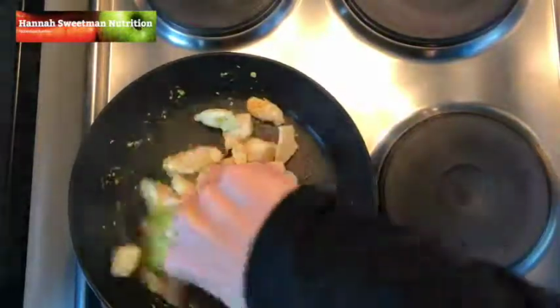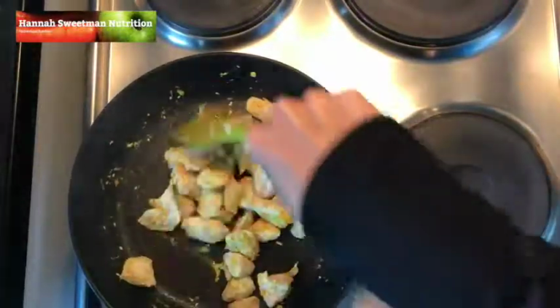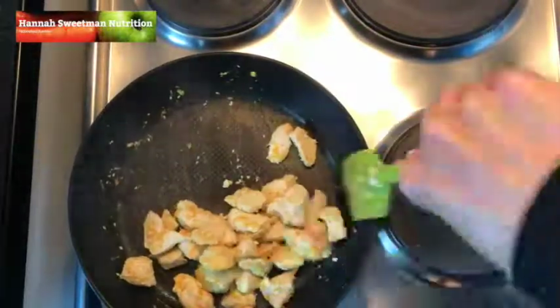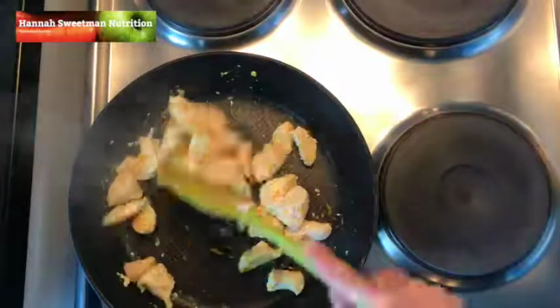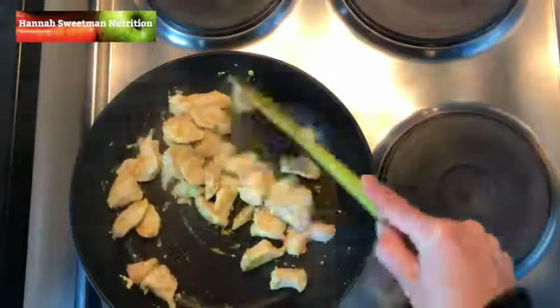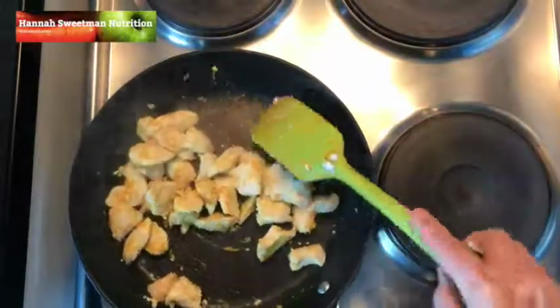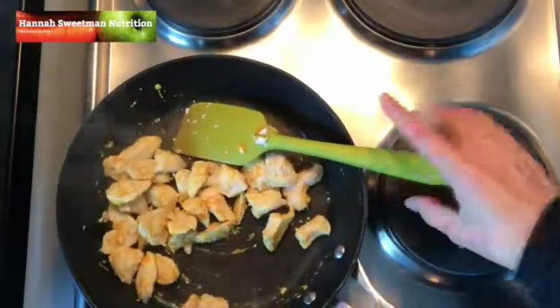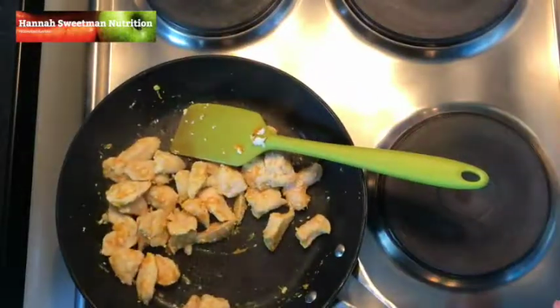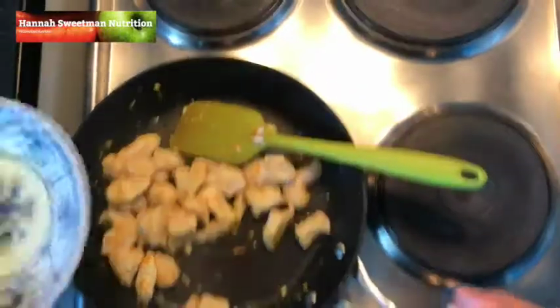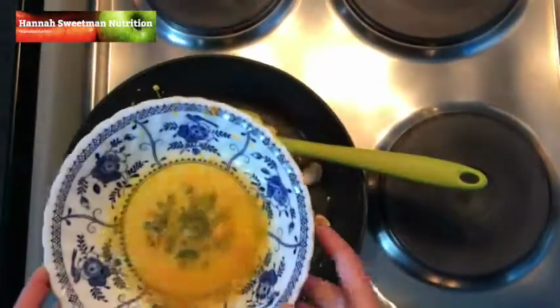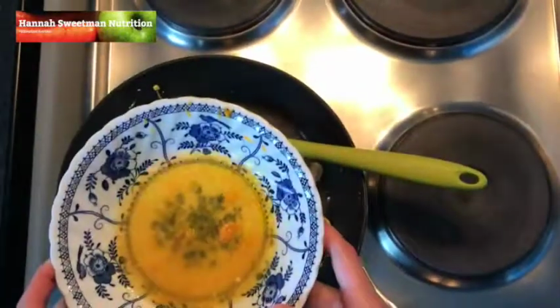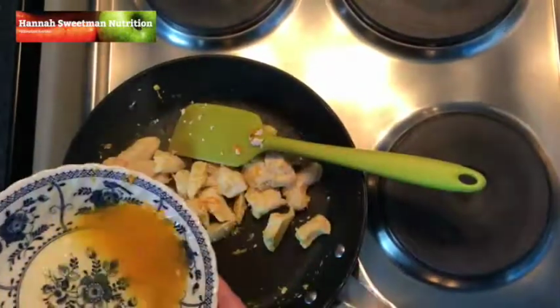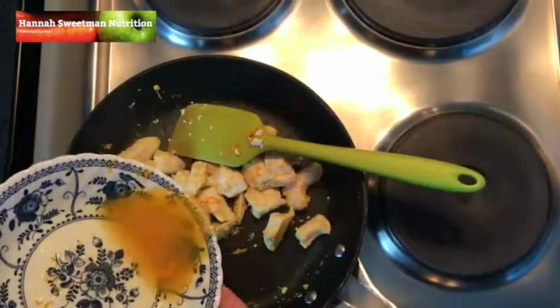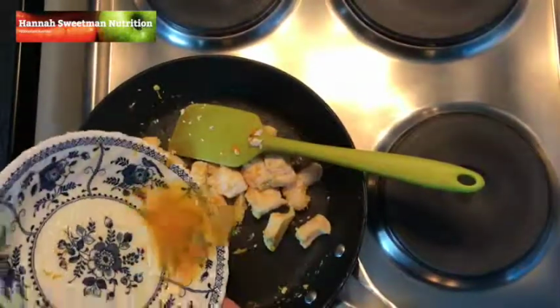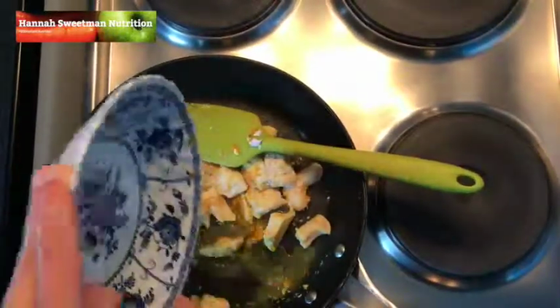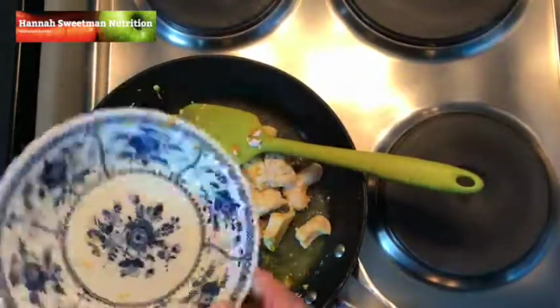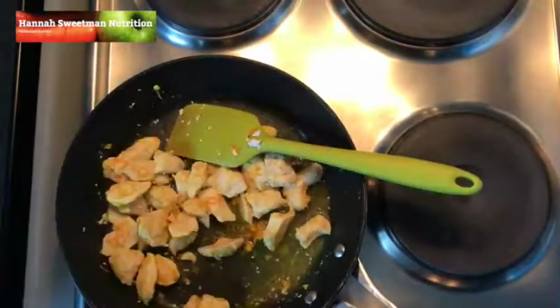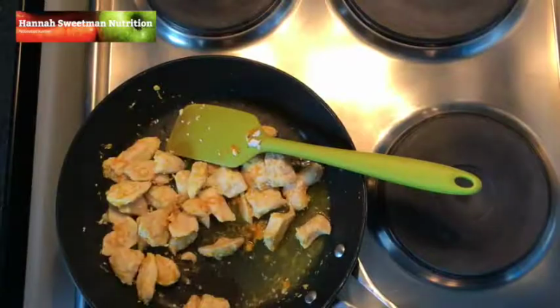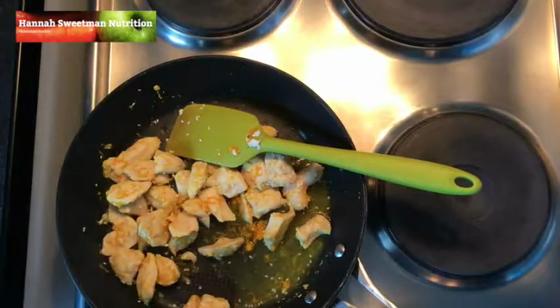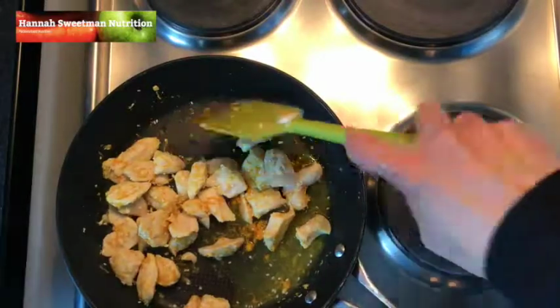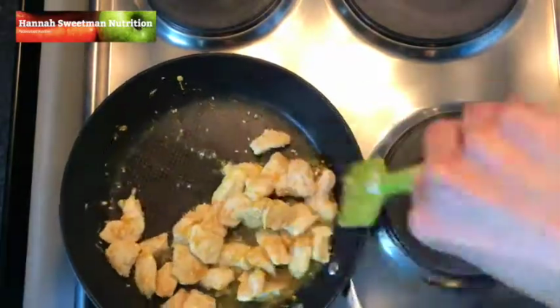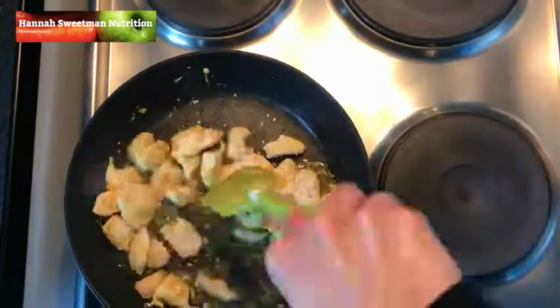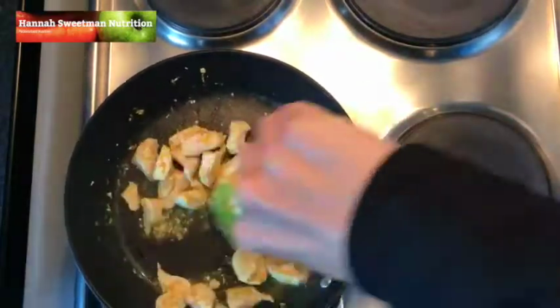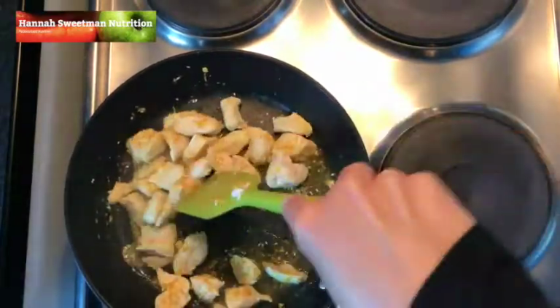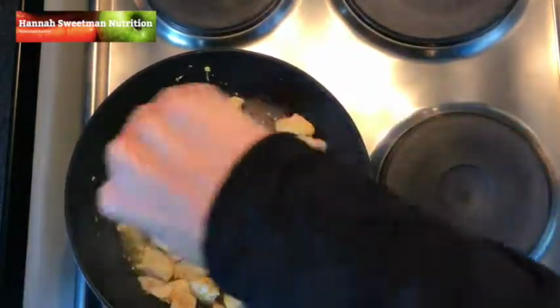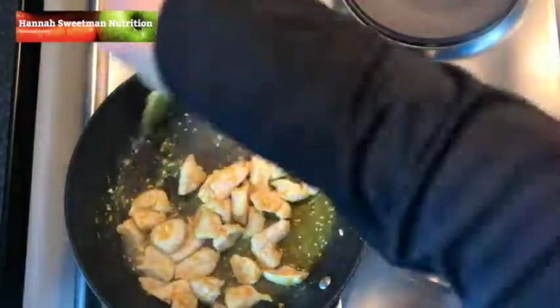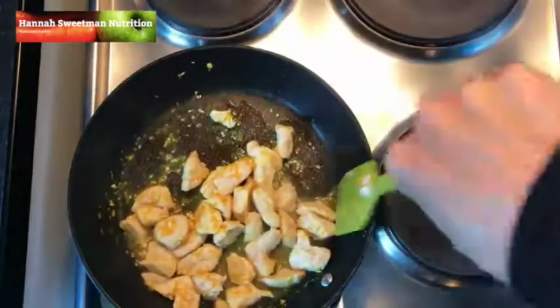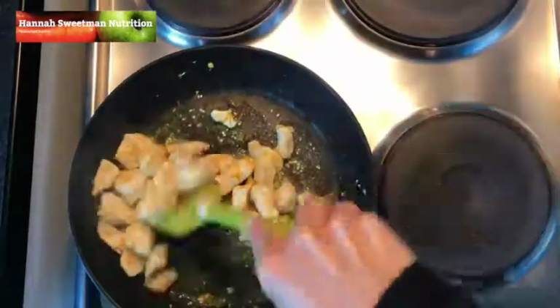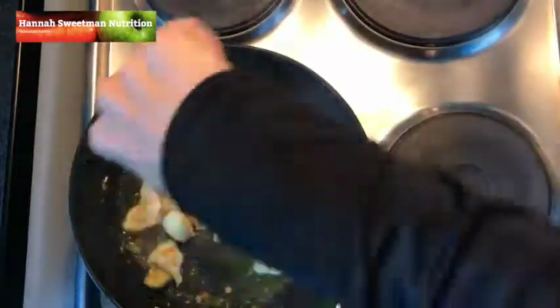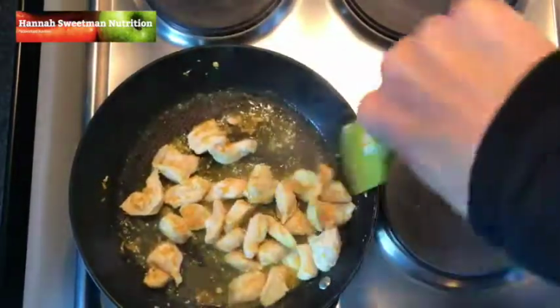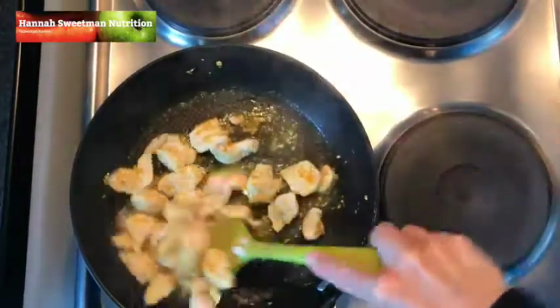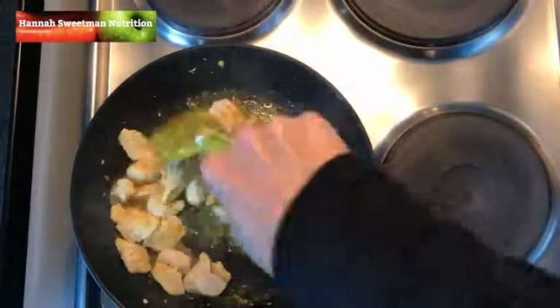Then once that's complete, we can add the juice of that half orange that we squeezed earlier, stirring that around until the chicken is fully cooked.